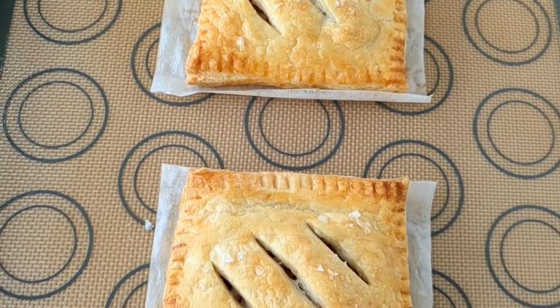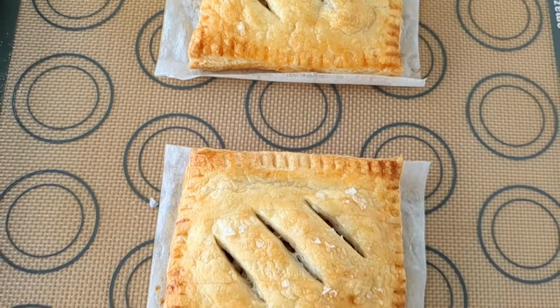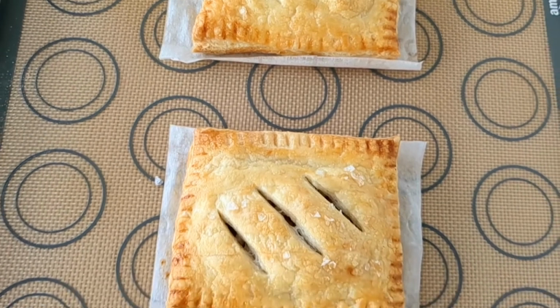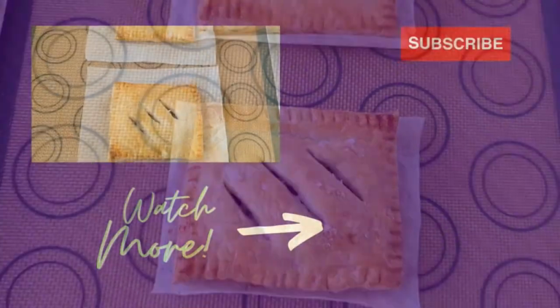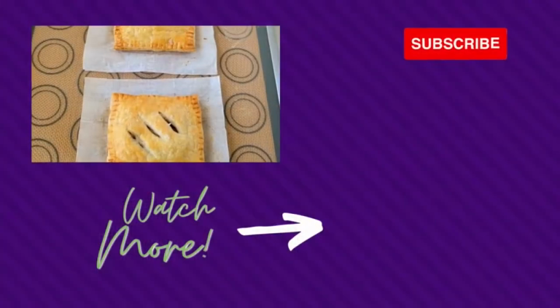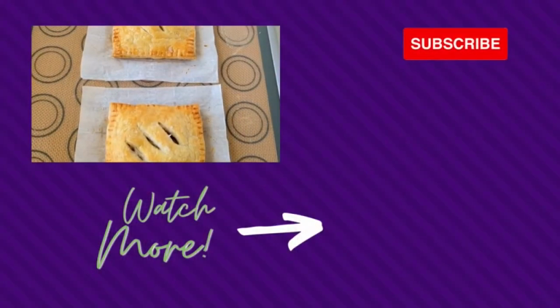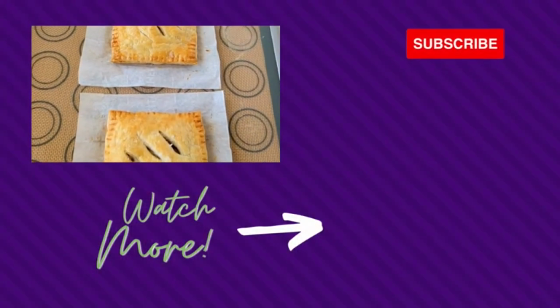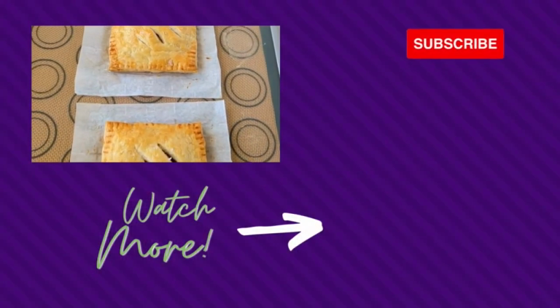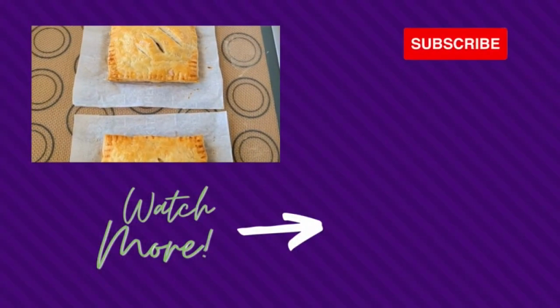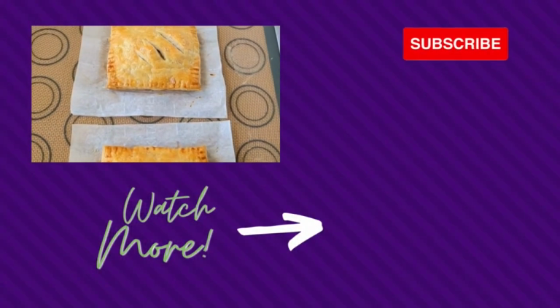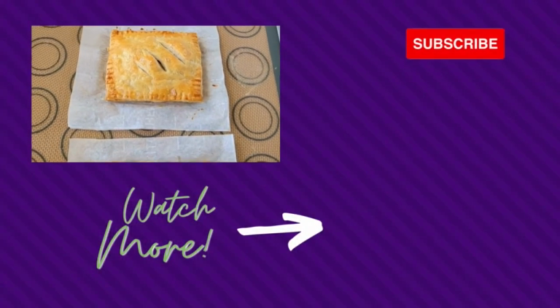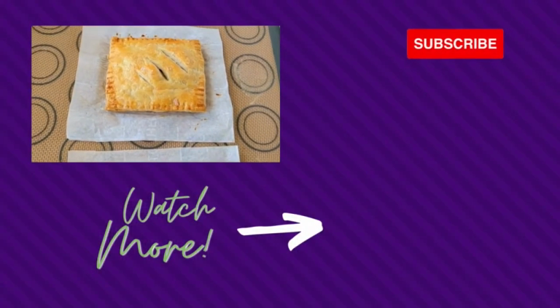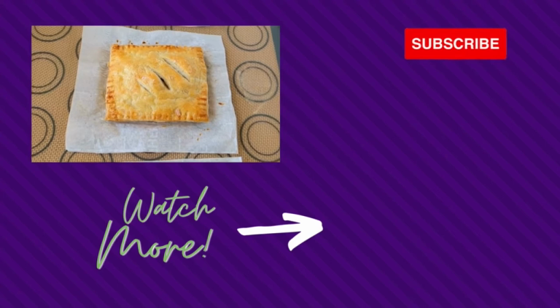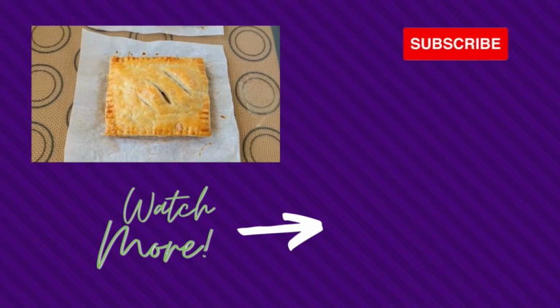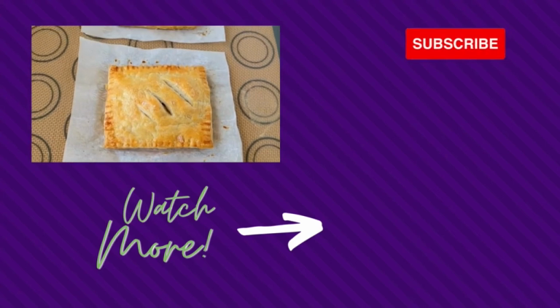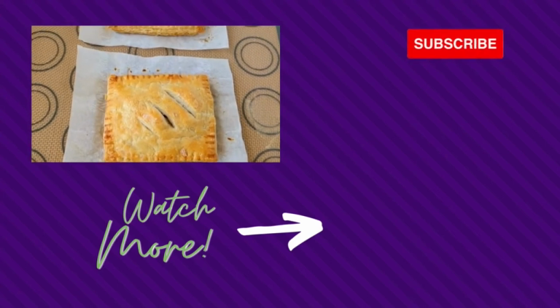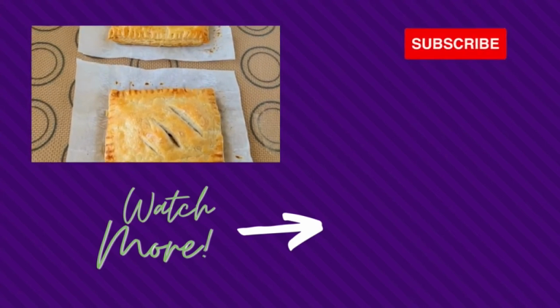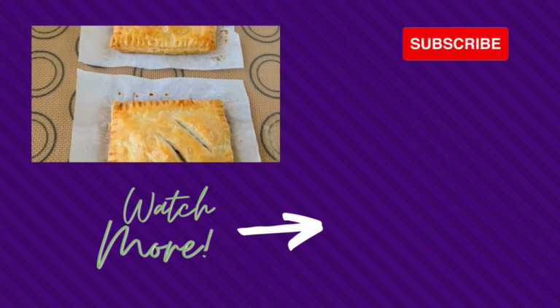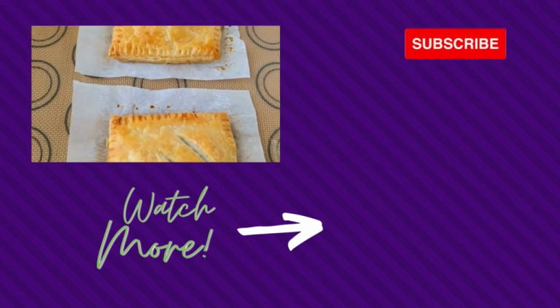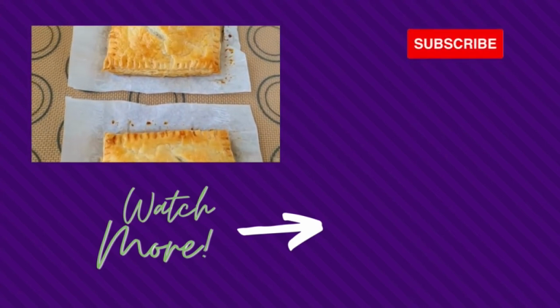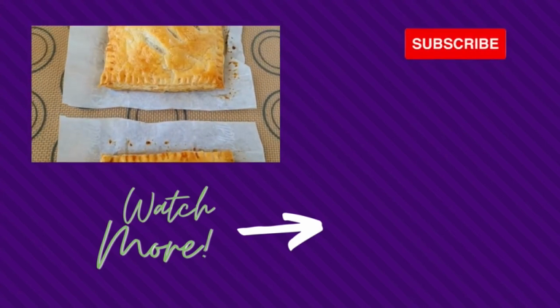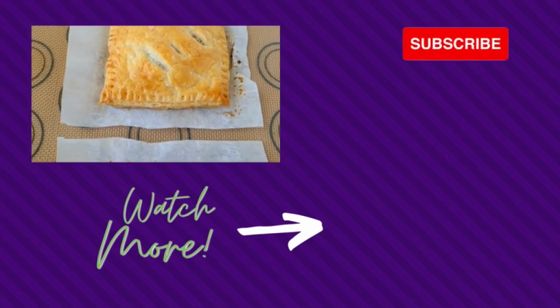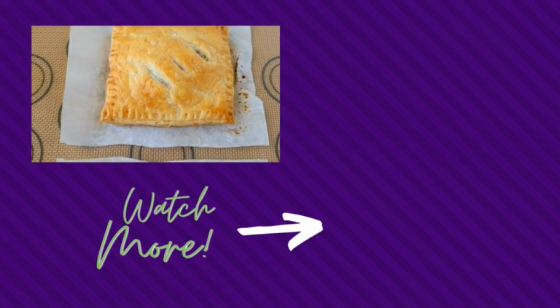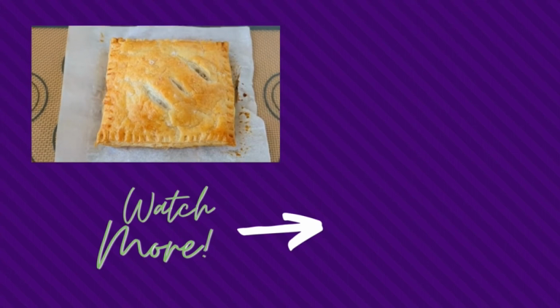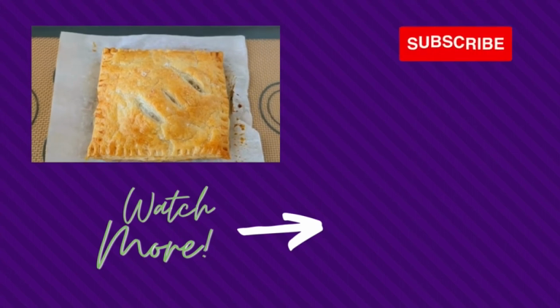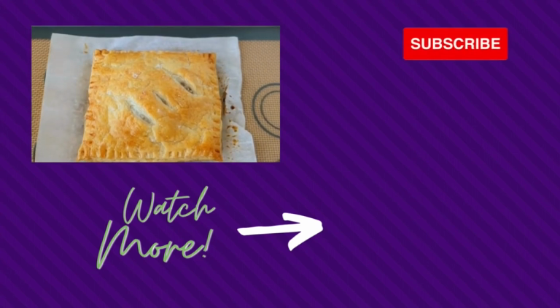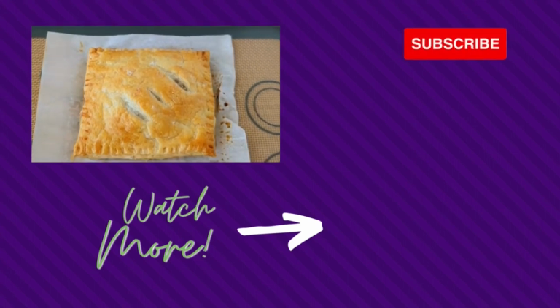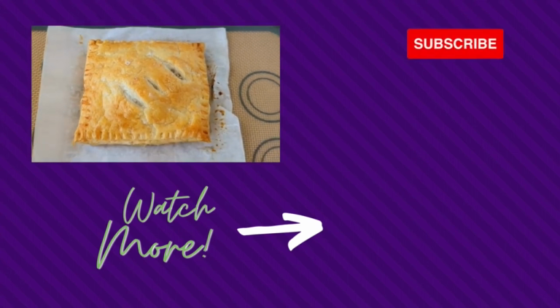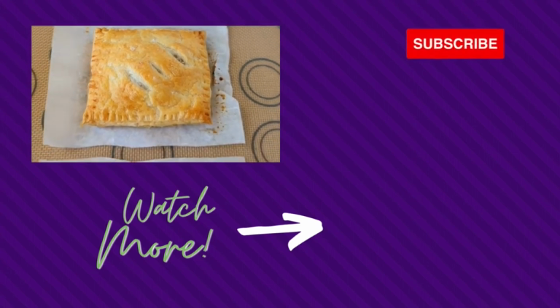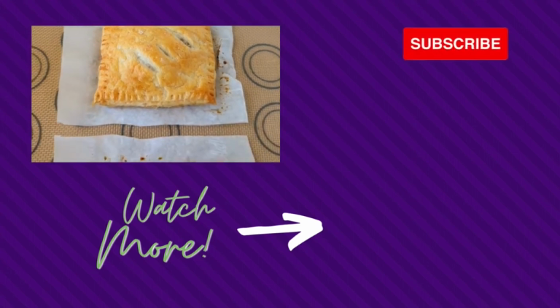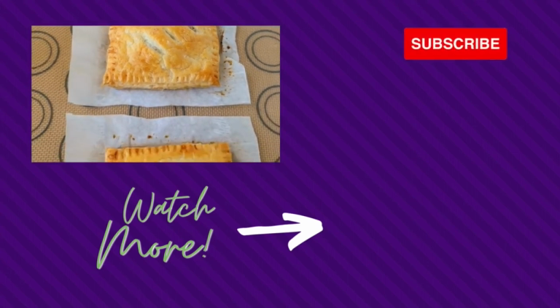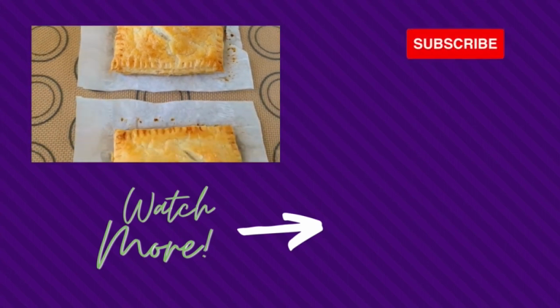It's ground pork, shredded potatoes, sliced onions, all in a honey bourbon sauce. It's incredible, it's indescribable, and it's life changing. Thanks for watching and happy baking!